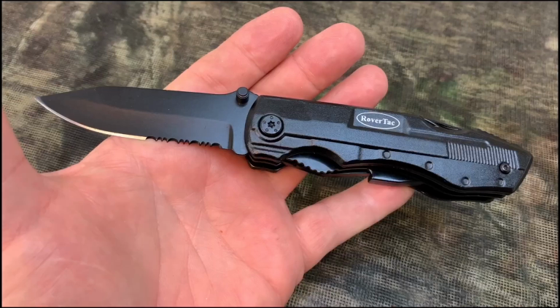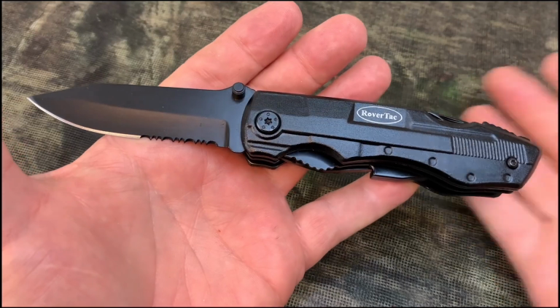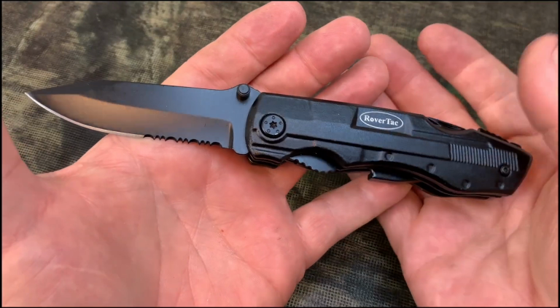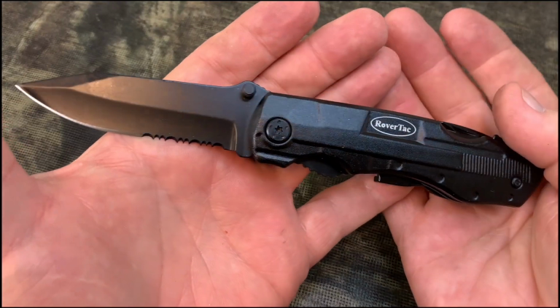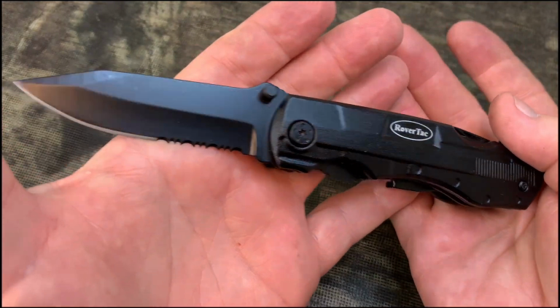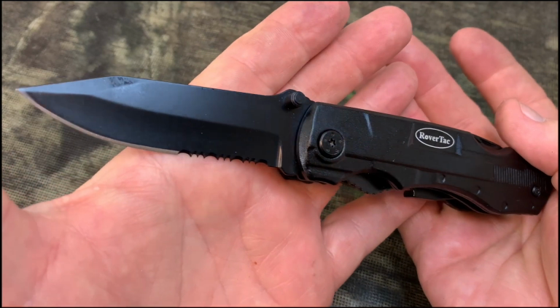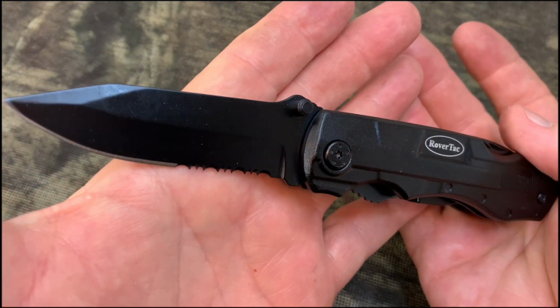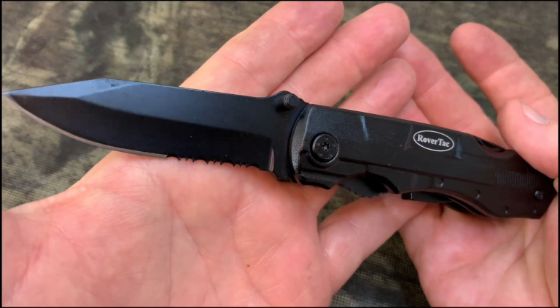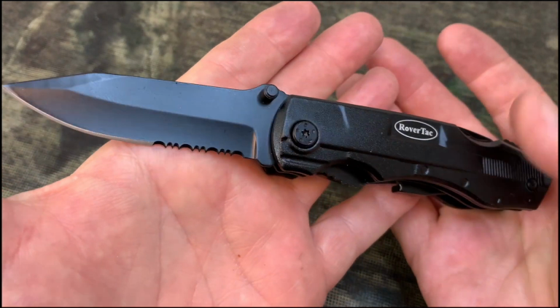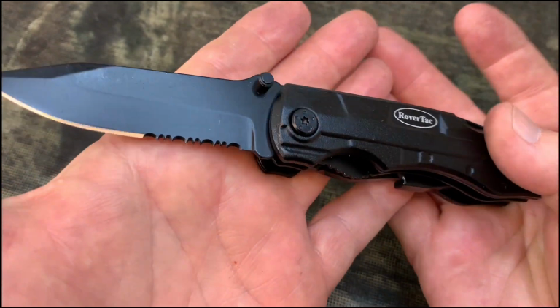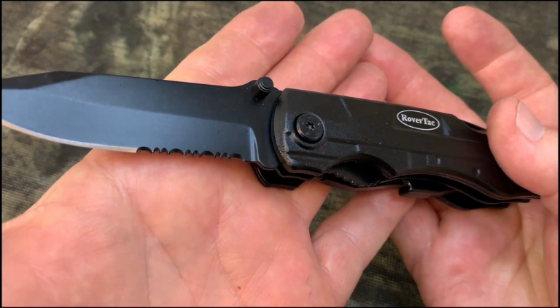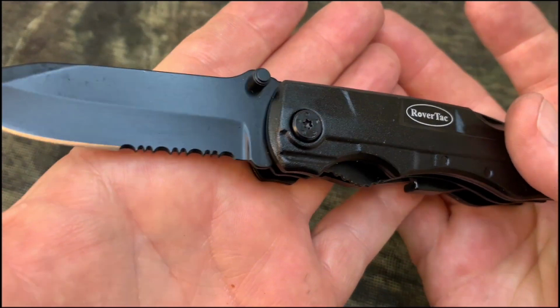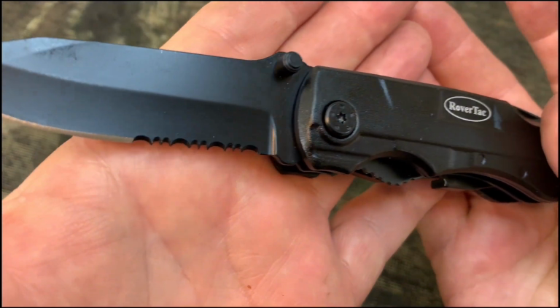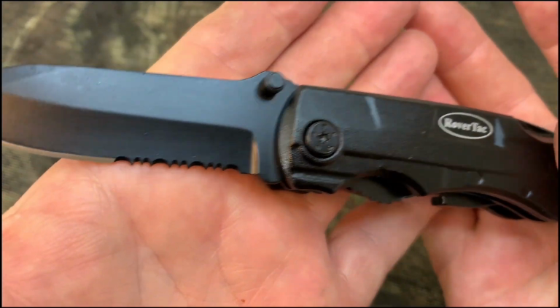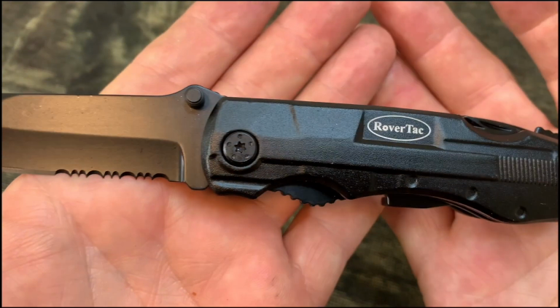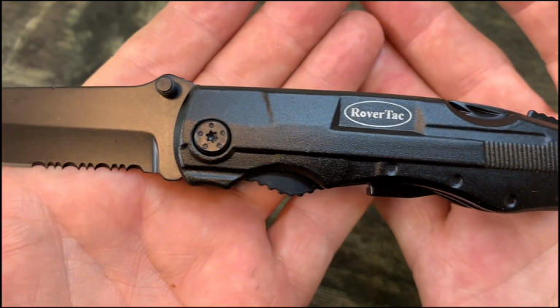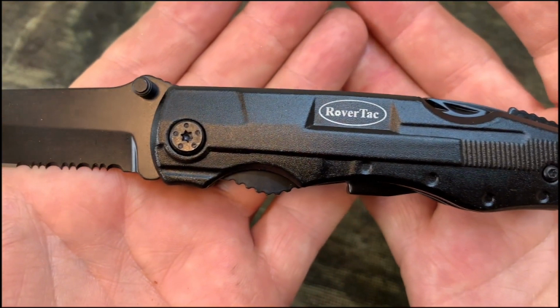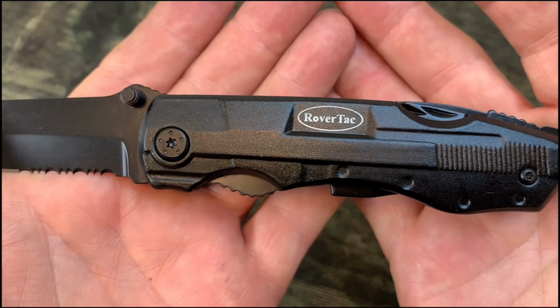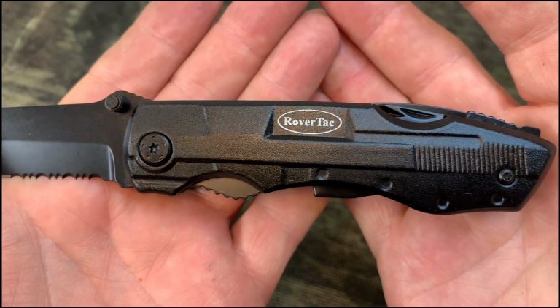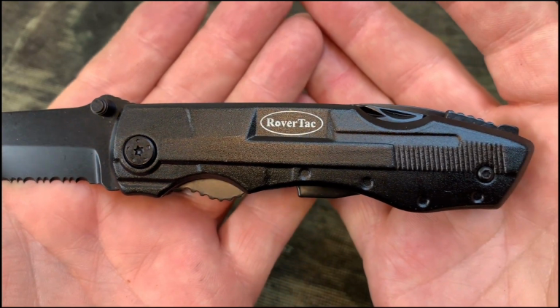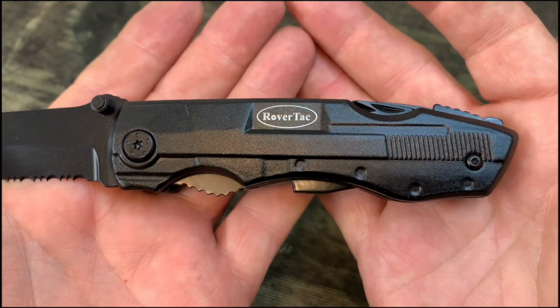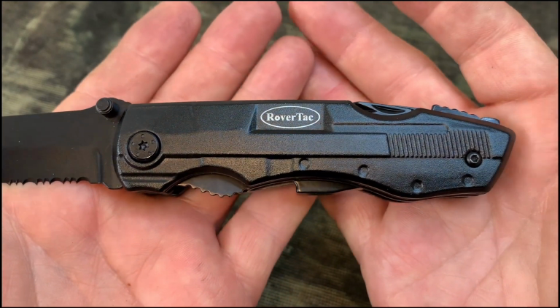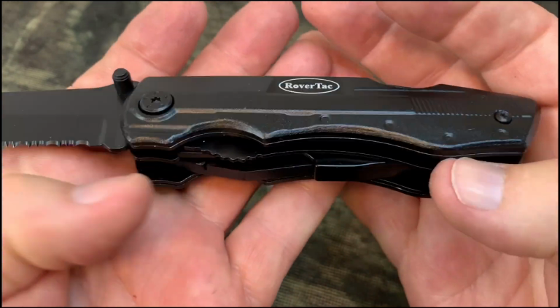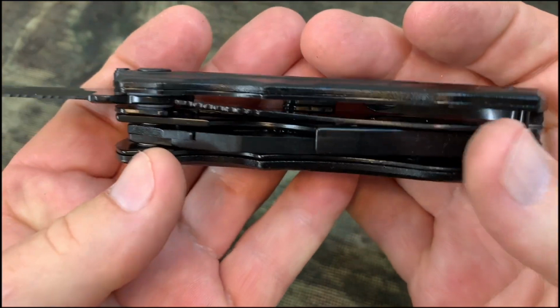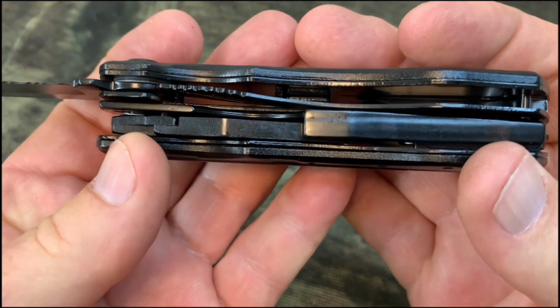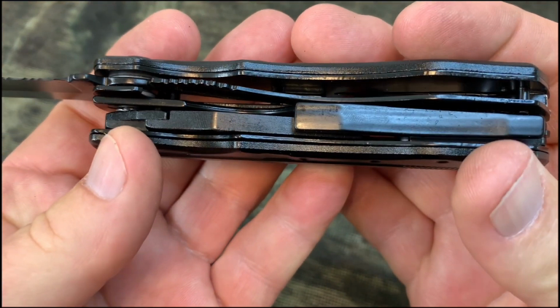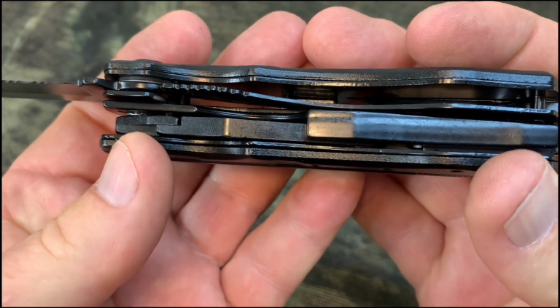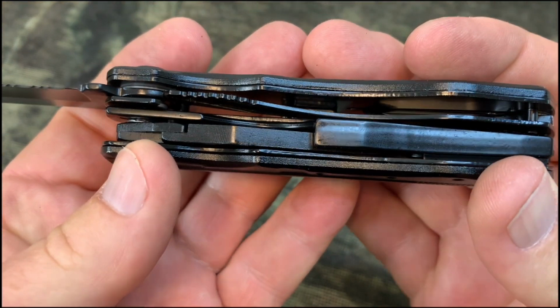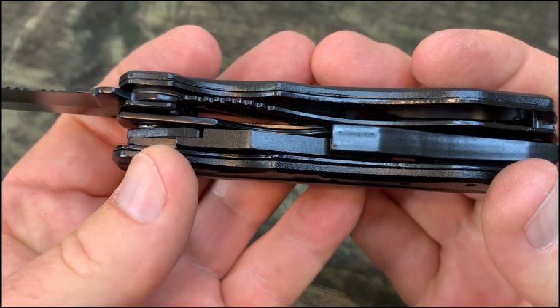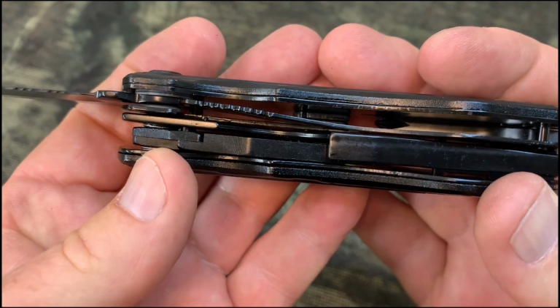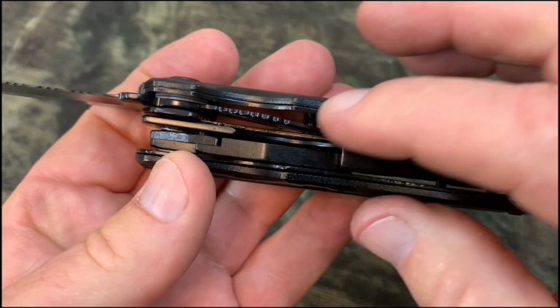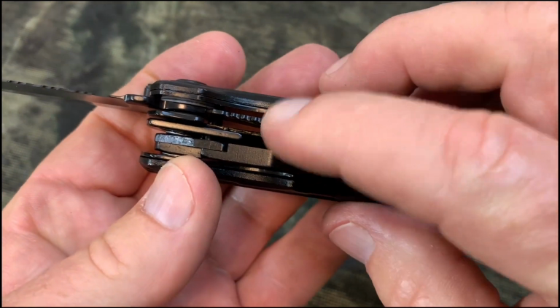This multi-tool knife comes with so many things. You've got your knife, your needle nose pliers, regular pliers, wire cutter, can opener, bottle opener, screwdriver bit adapter, and a 9-in-1 screwdriver bit set.